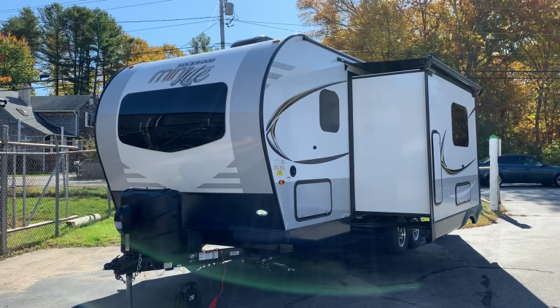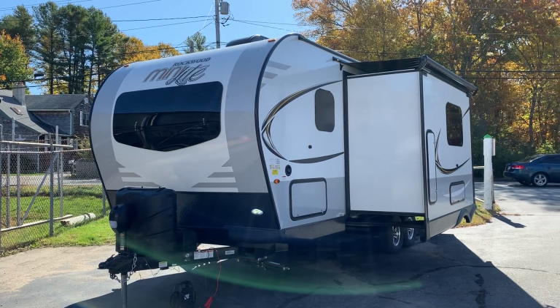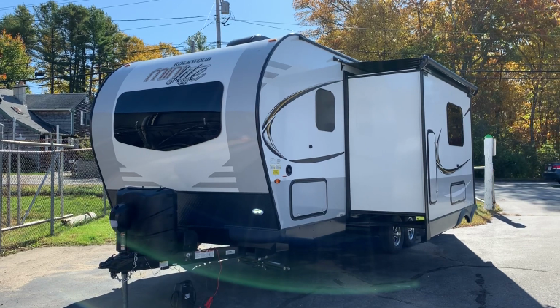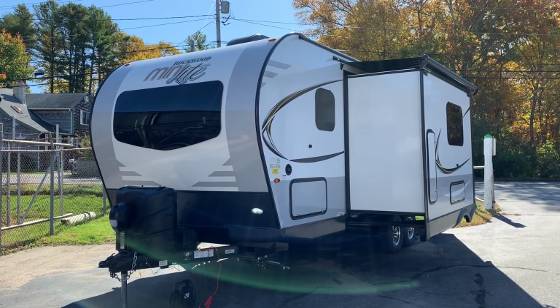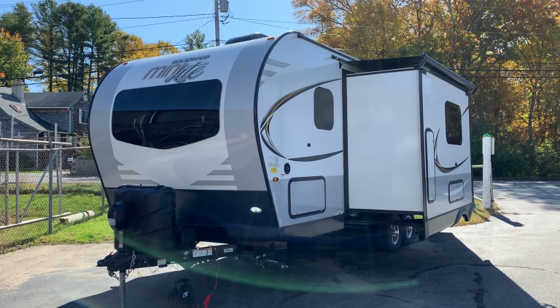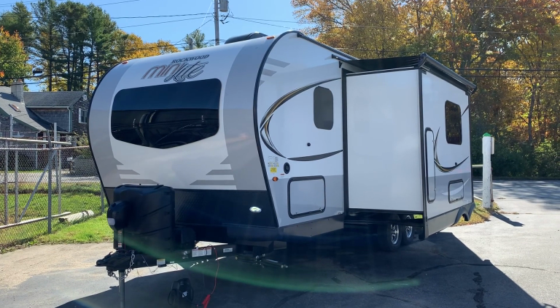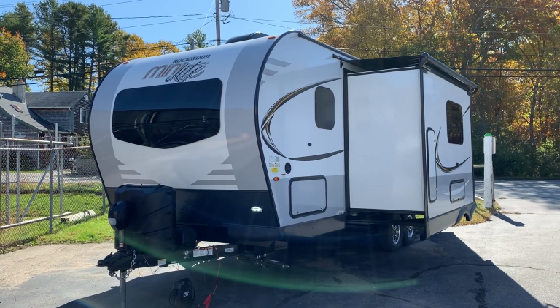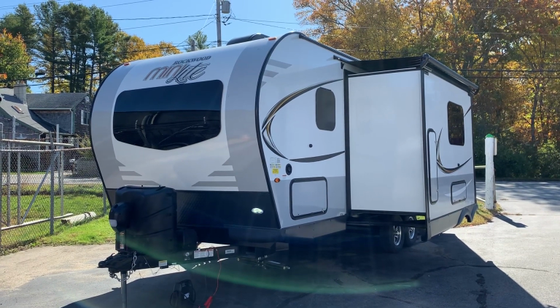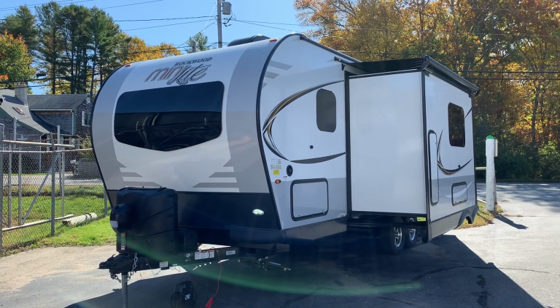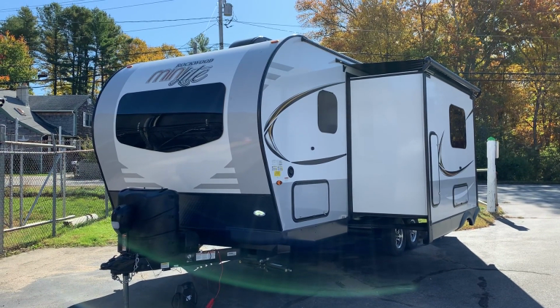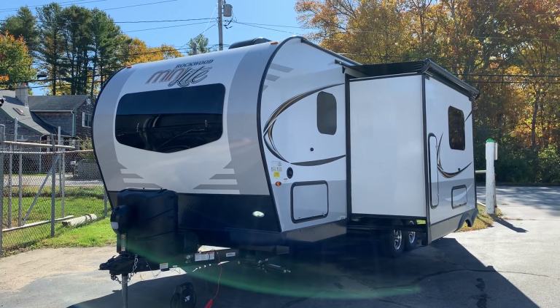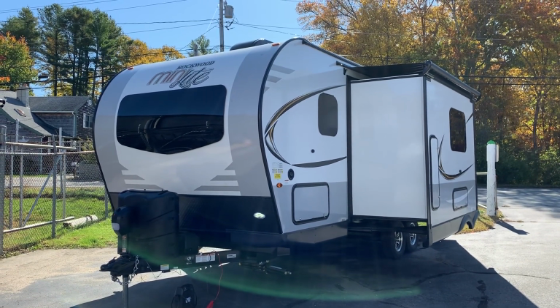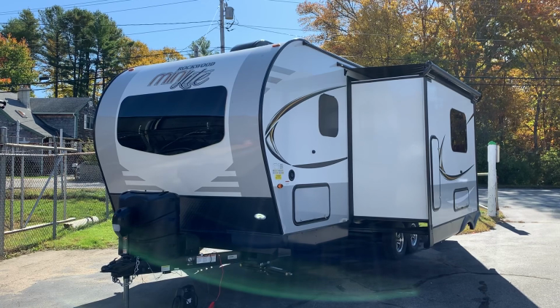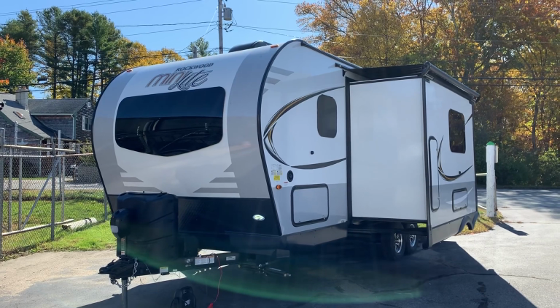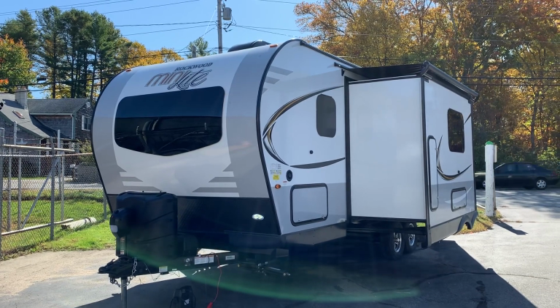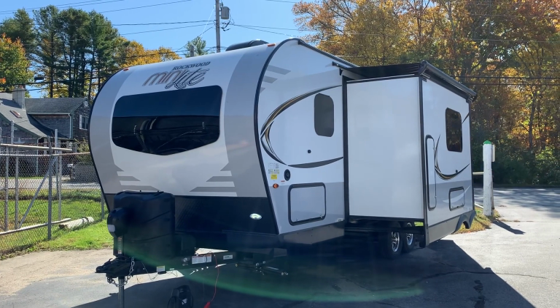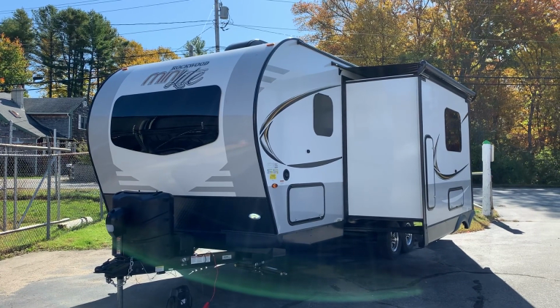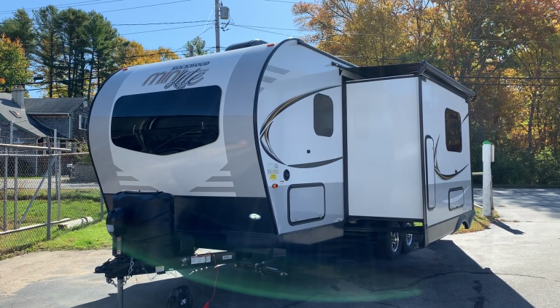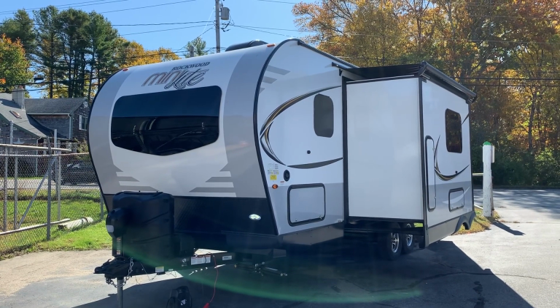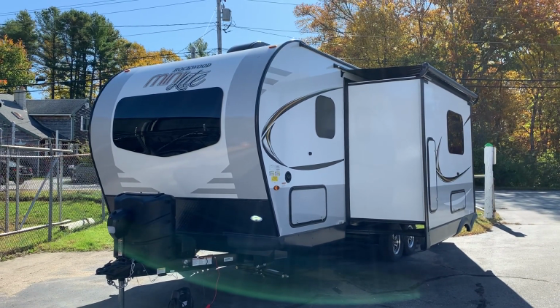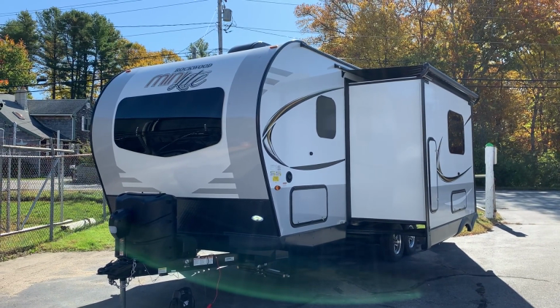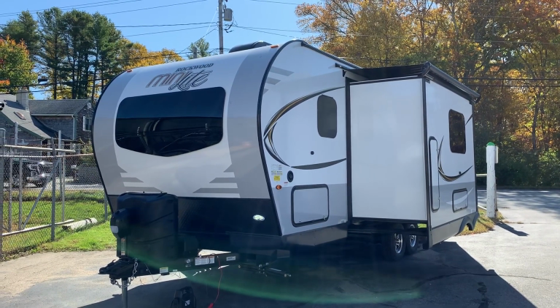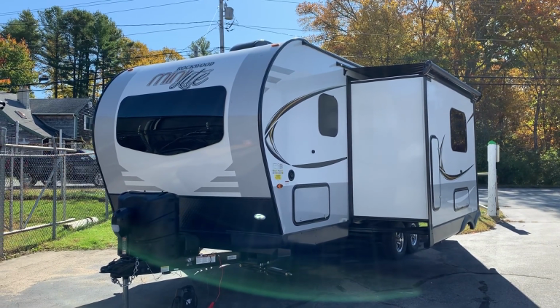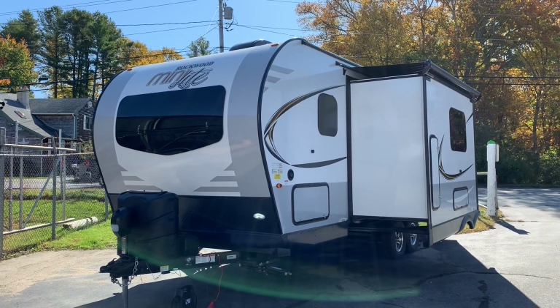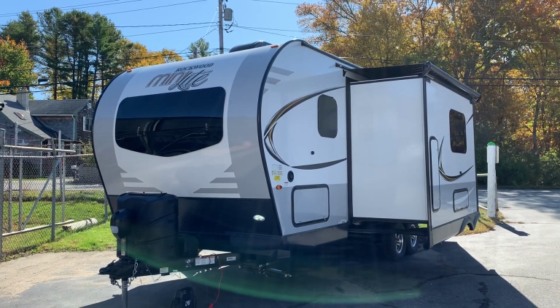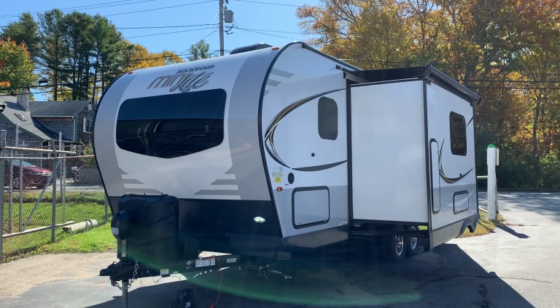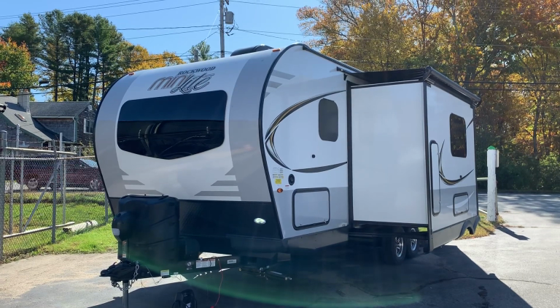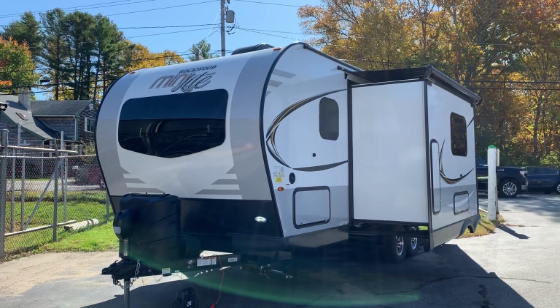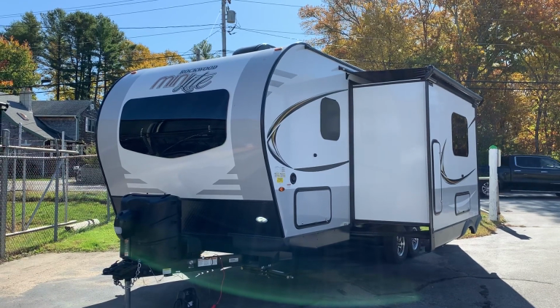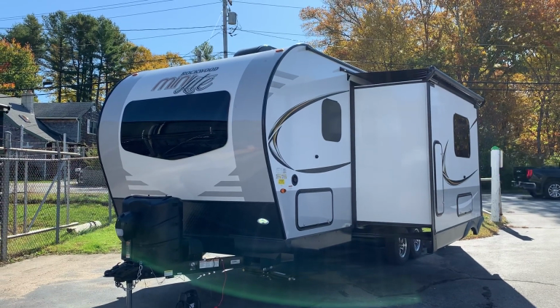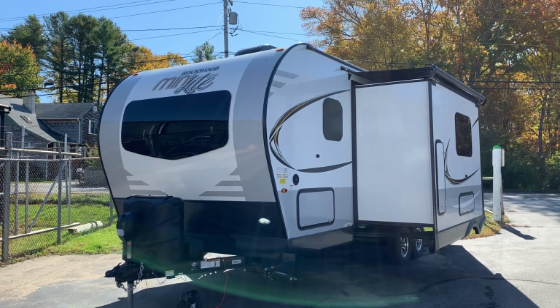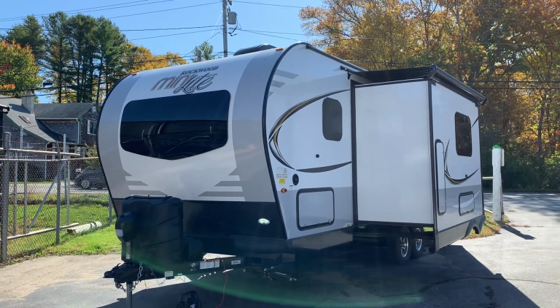This is Dave at Russo's RV Center. Today we're going to be looking at a 2020 Rockwood Minilite 2509S. This is the double wide bunk bed model with the outside kitchen and Murphy bed.